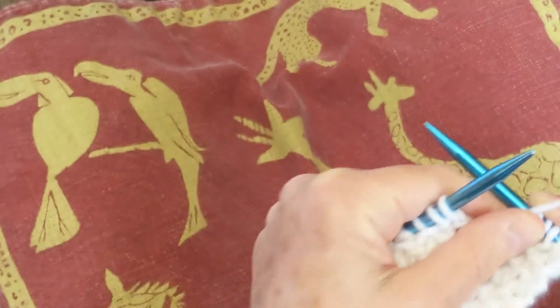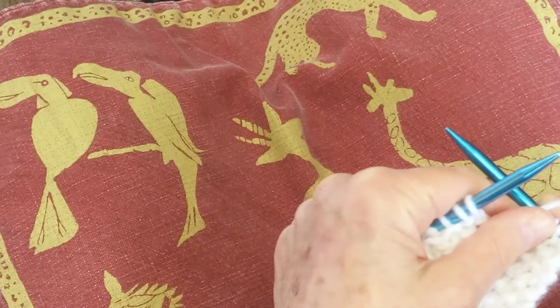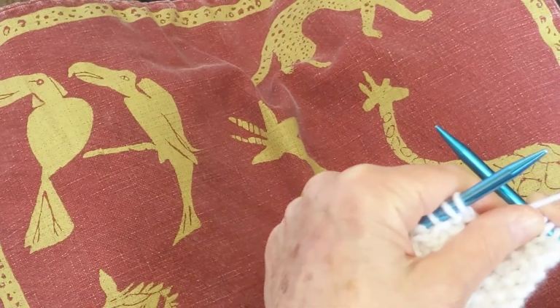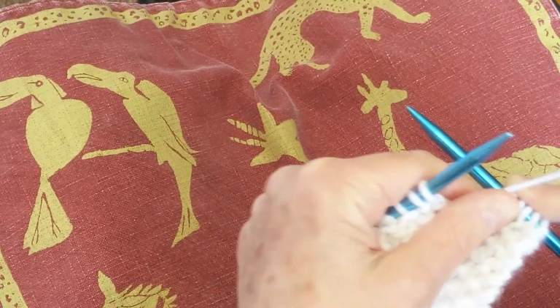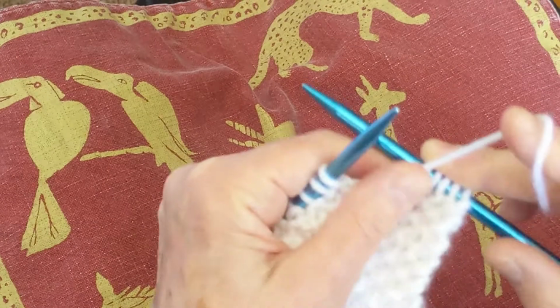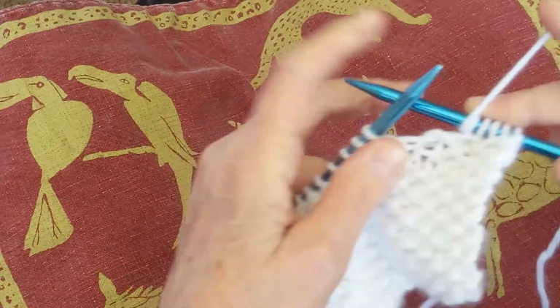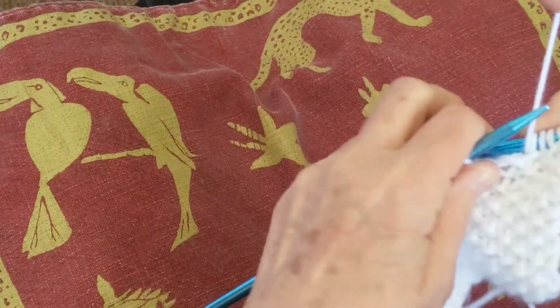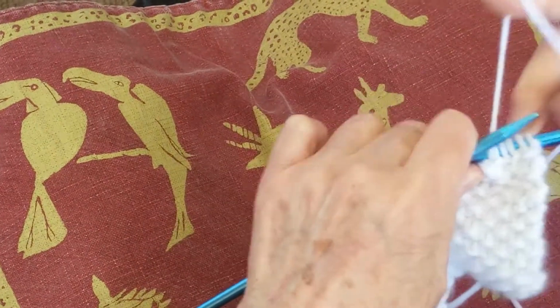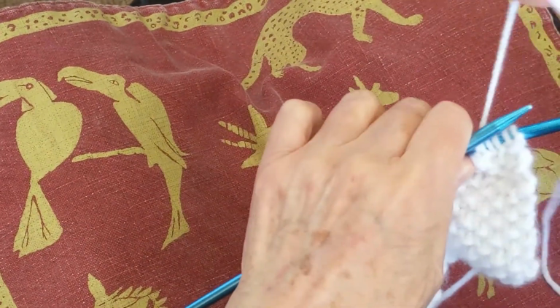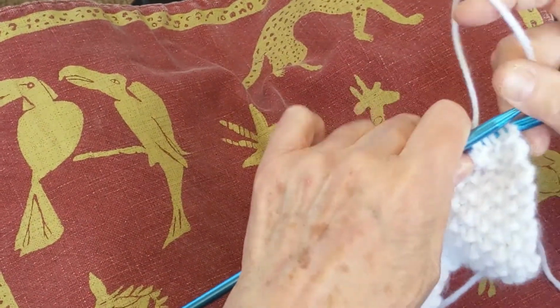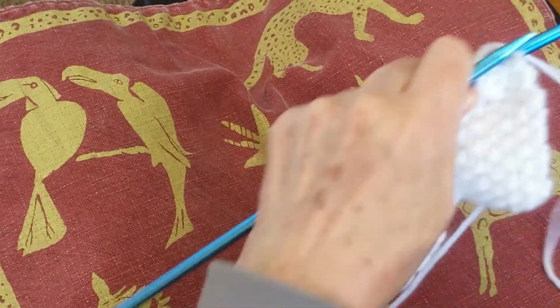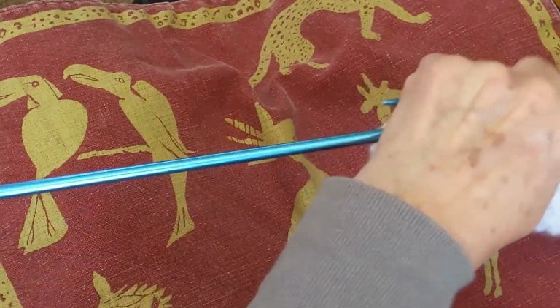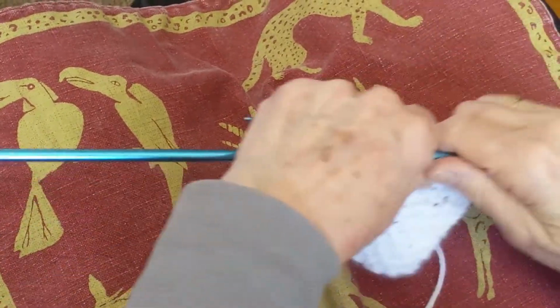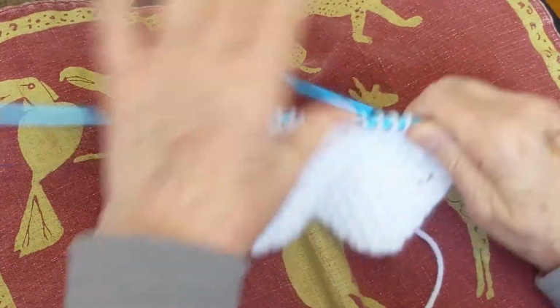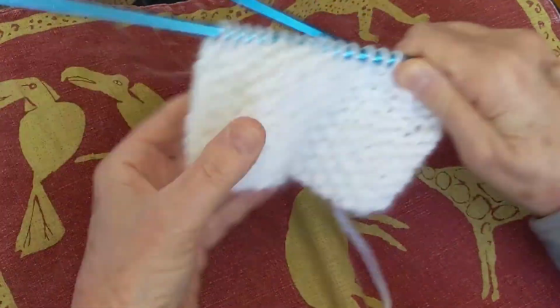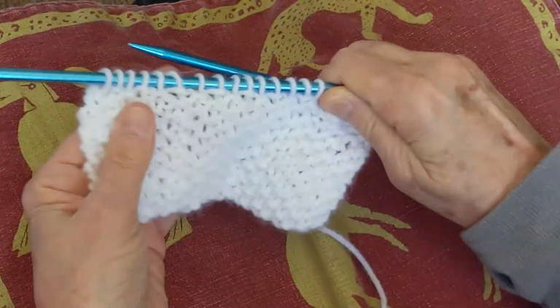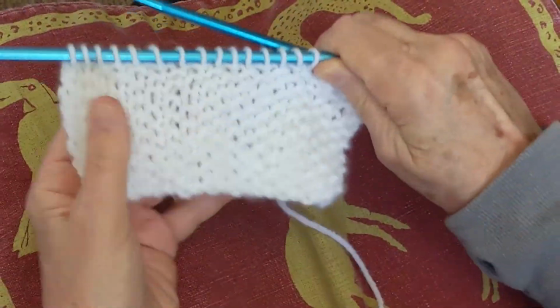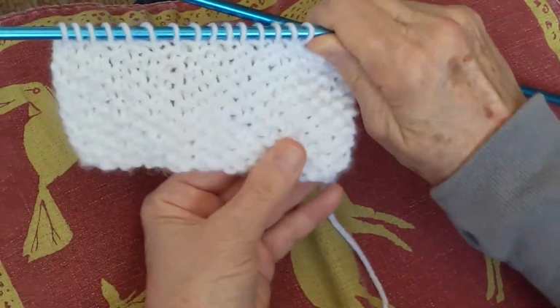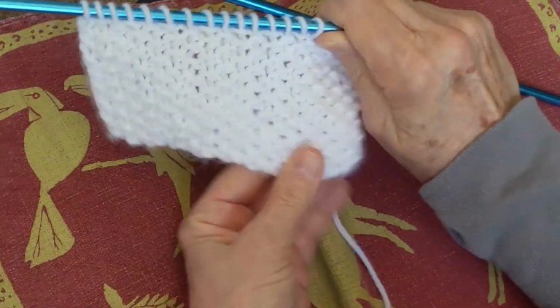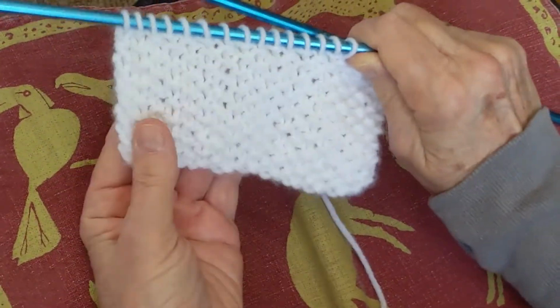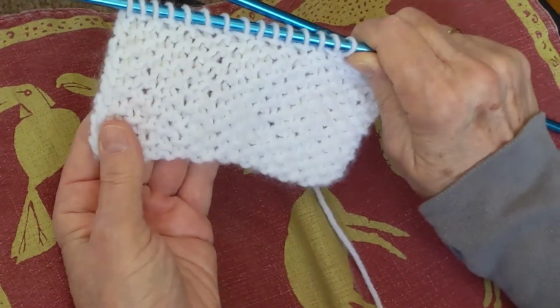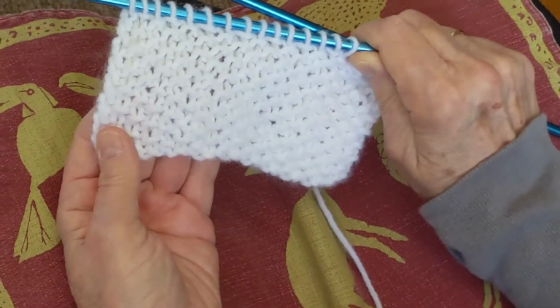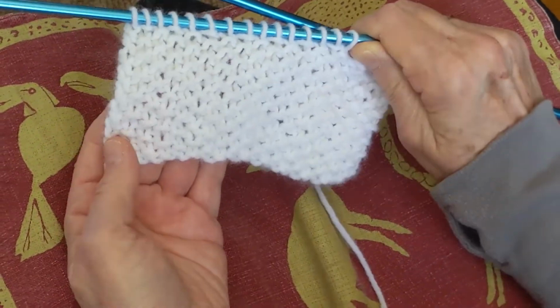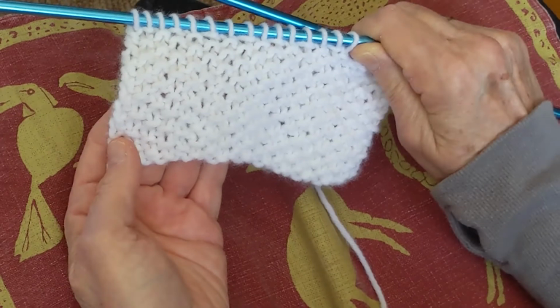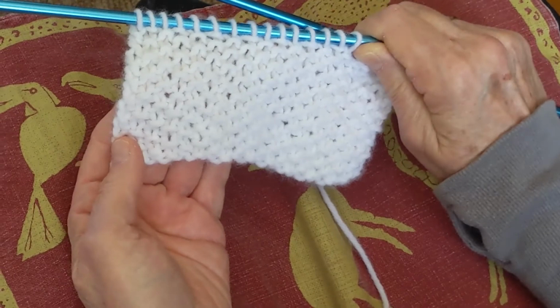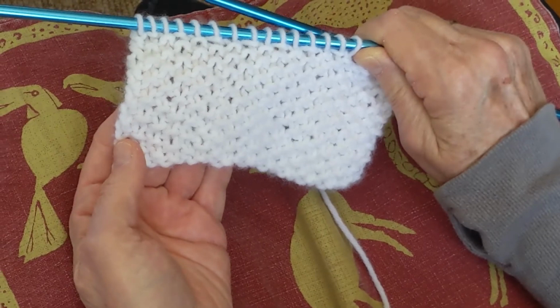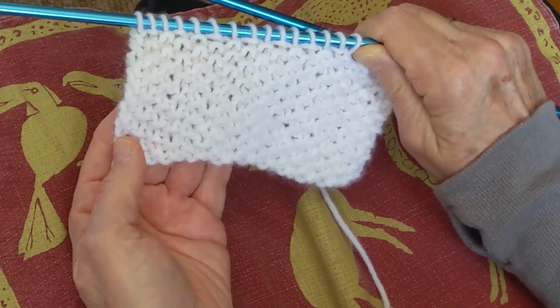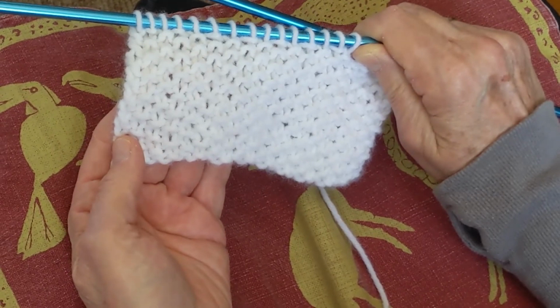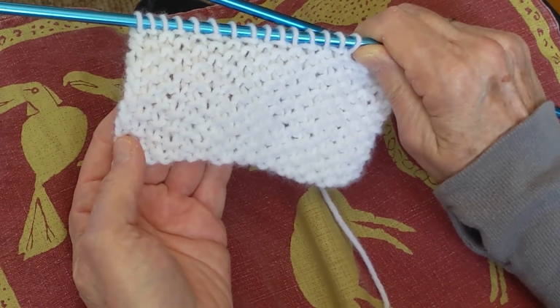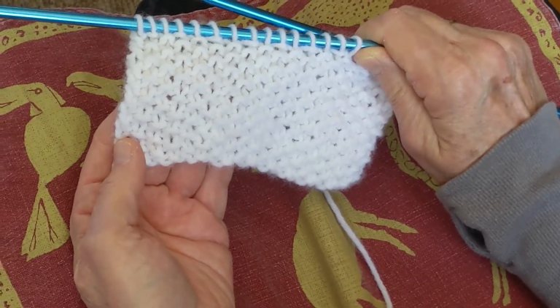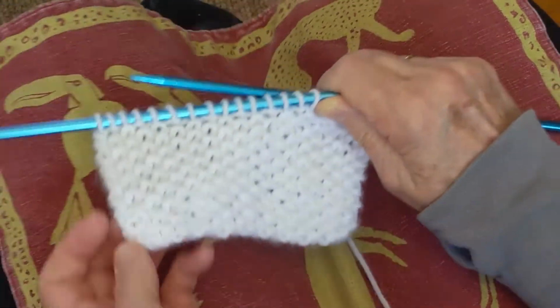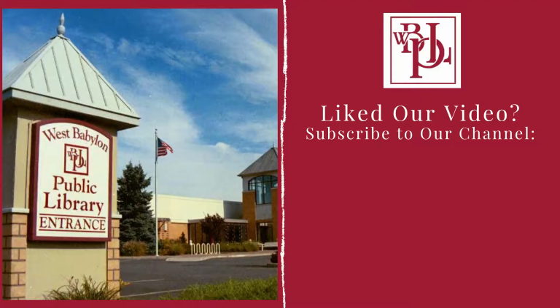And that is how you create this beautiful effect of scattered seeds.